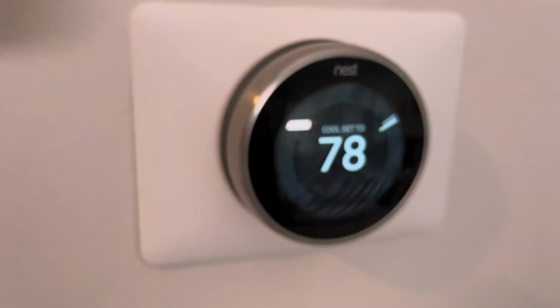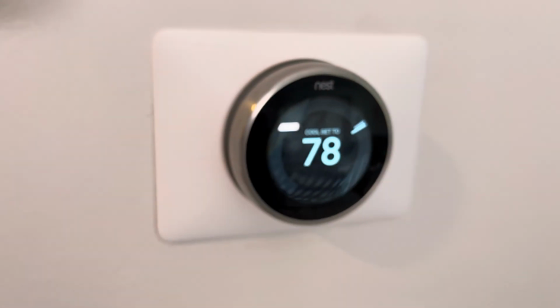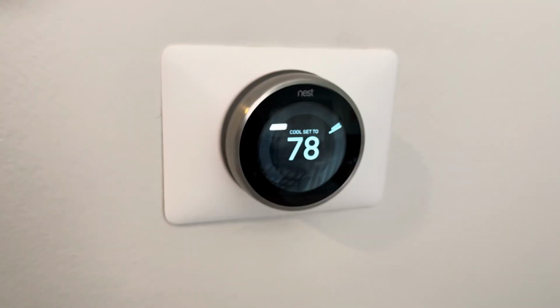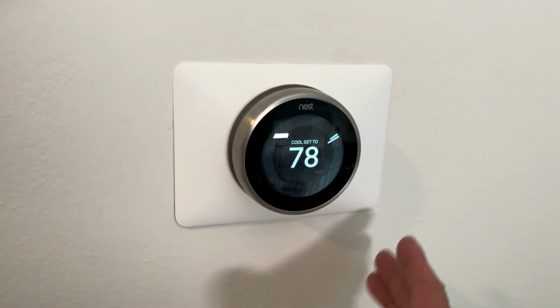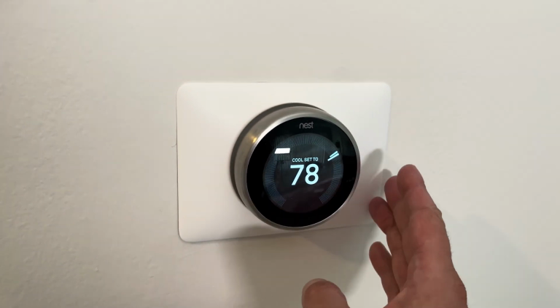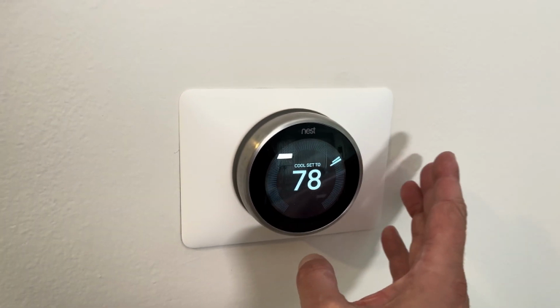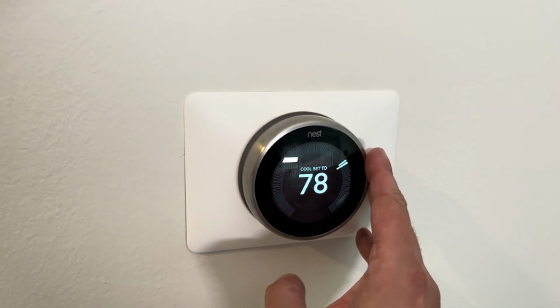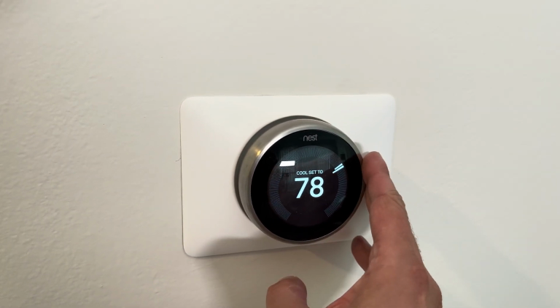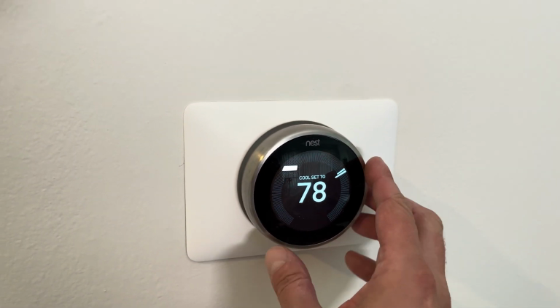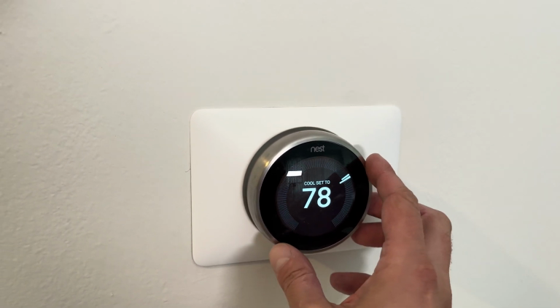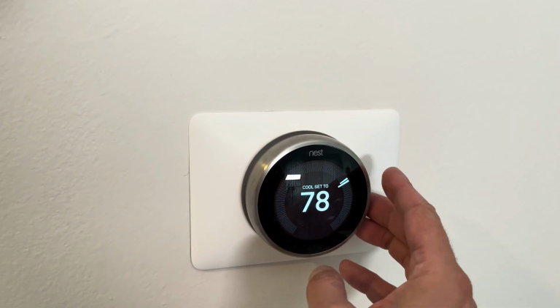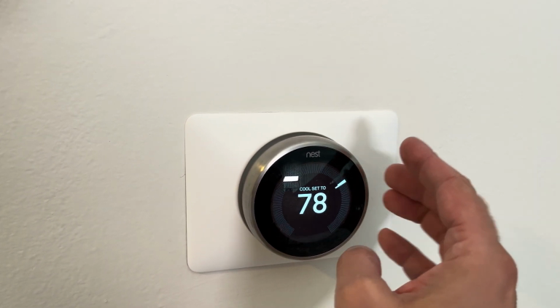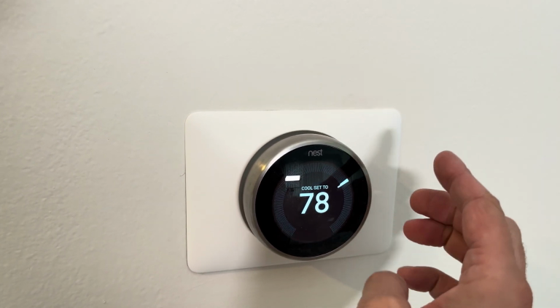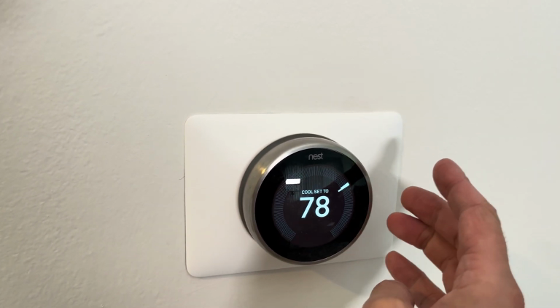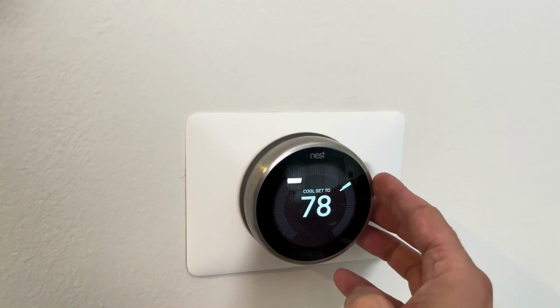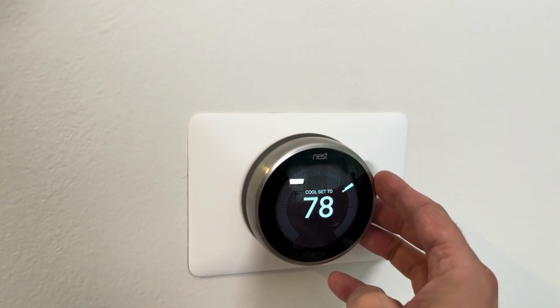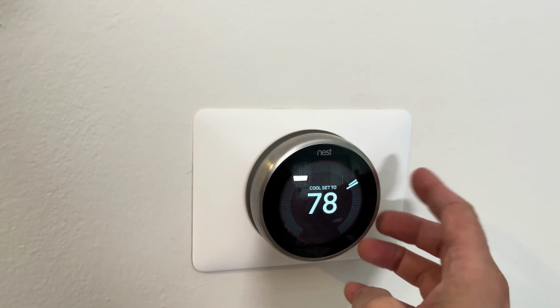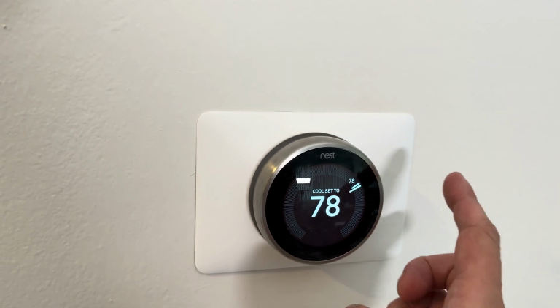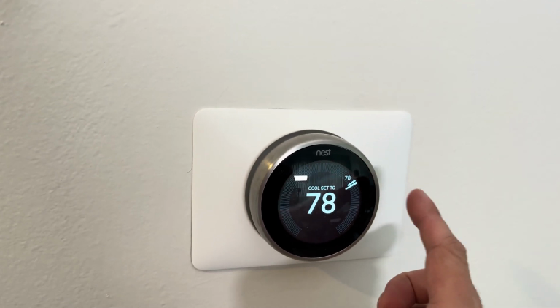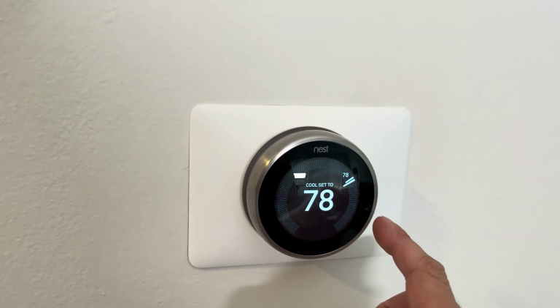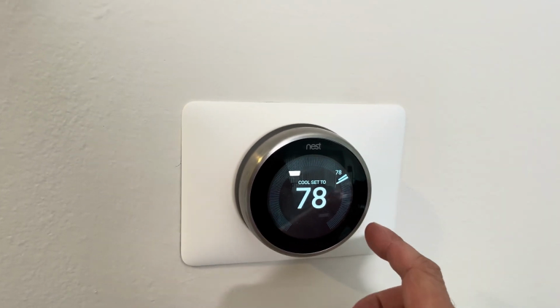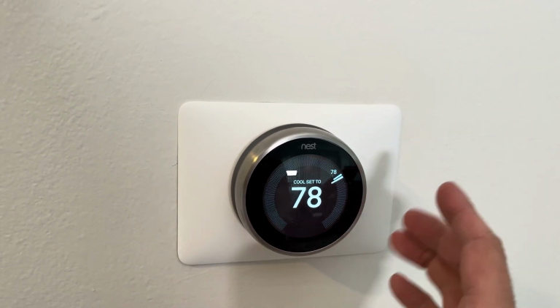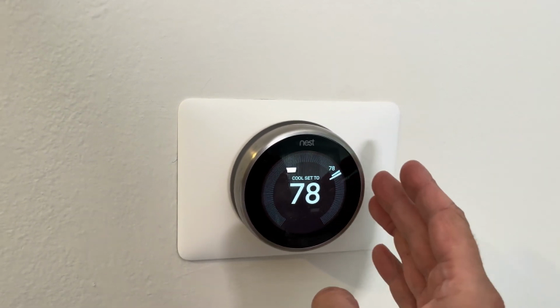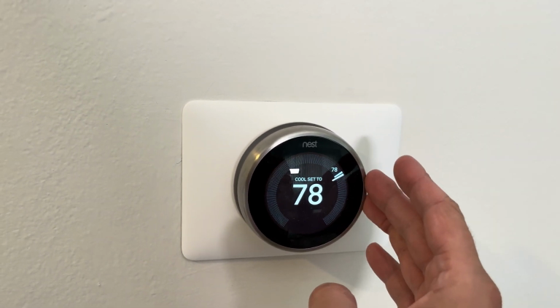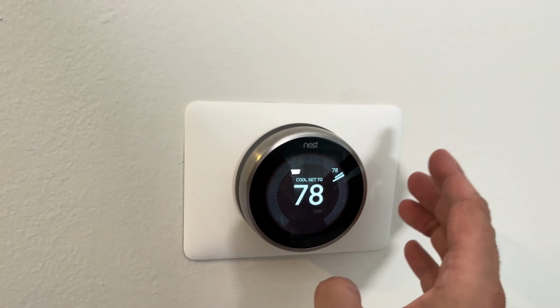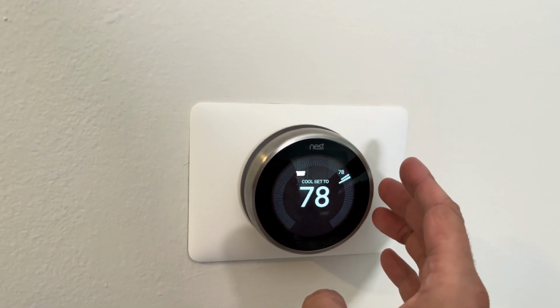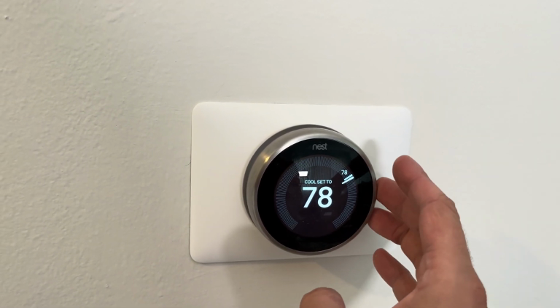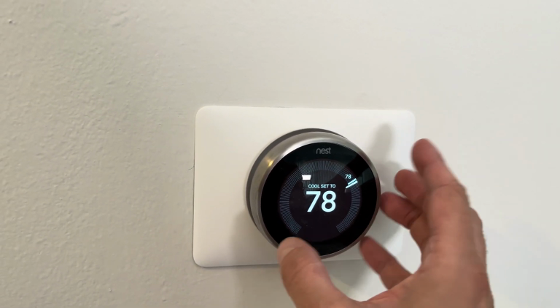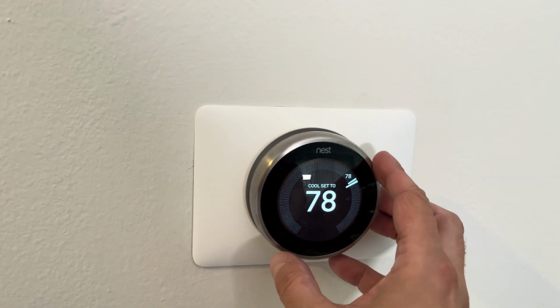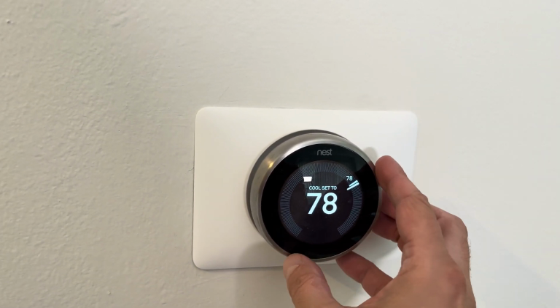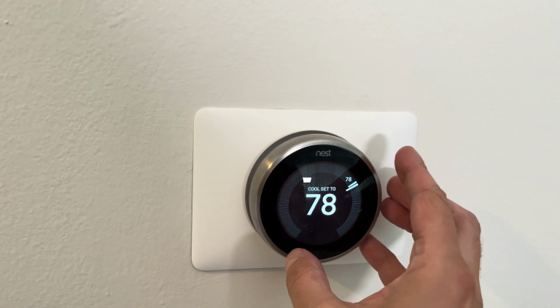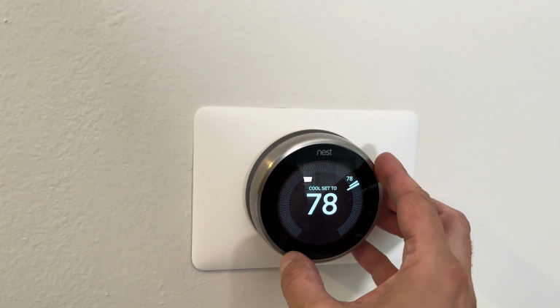Hey guys, we have here our Nest thermostat. This is the third generation. In this video we have the AeroCode N72.